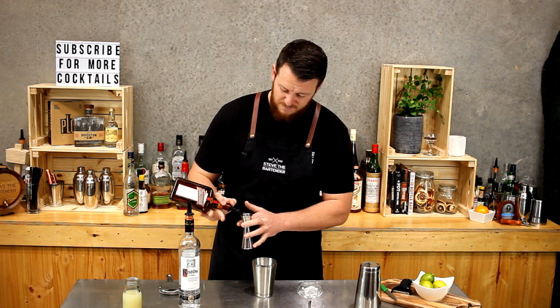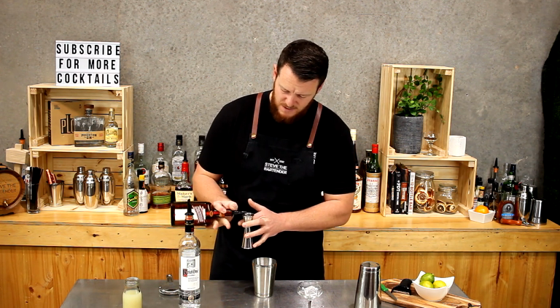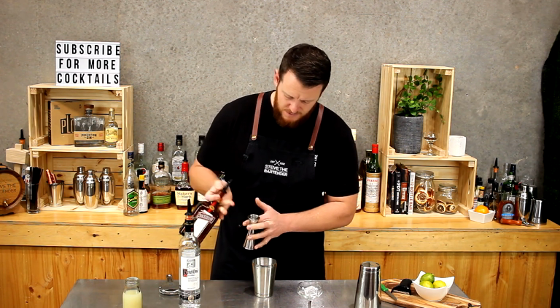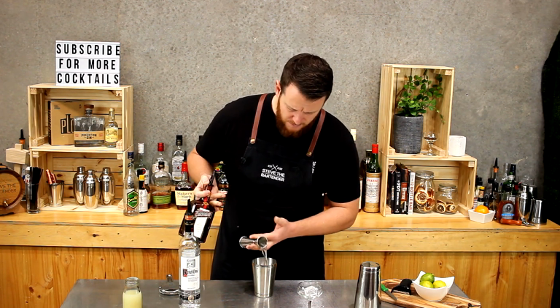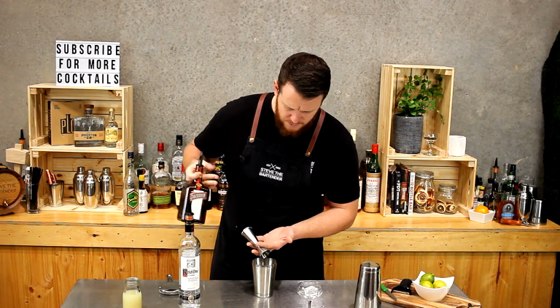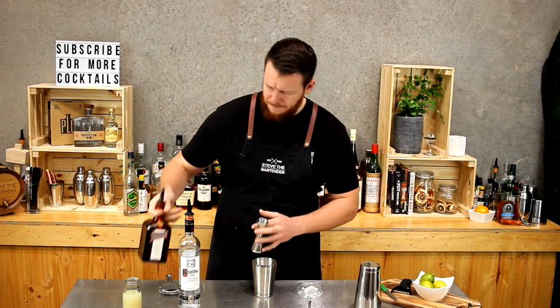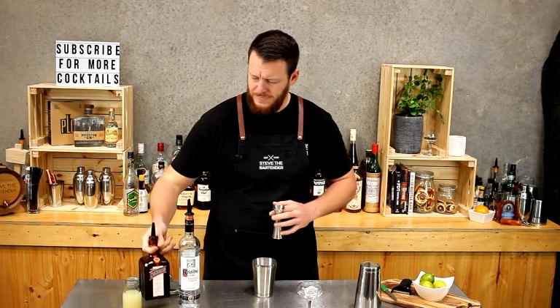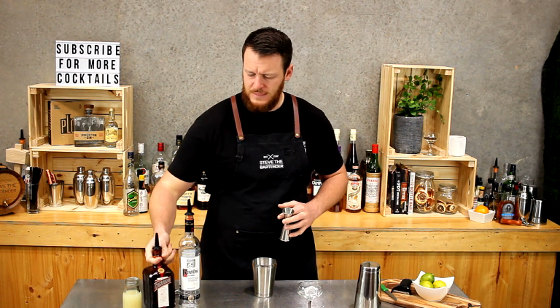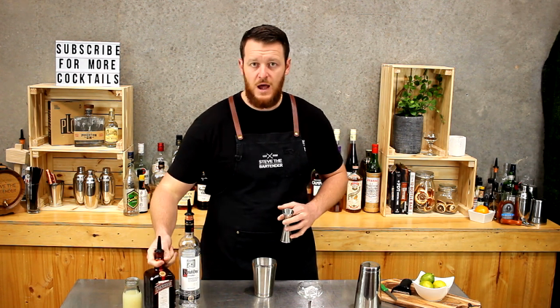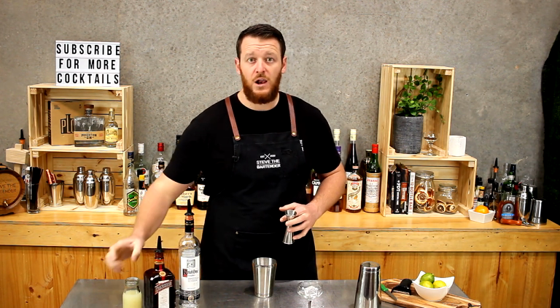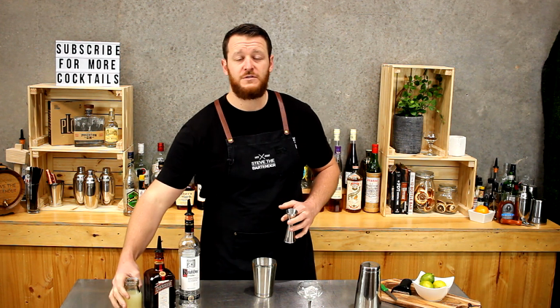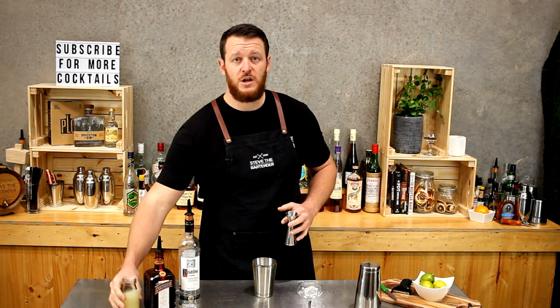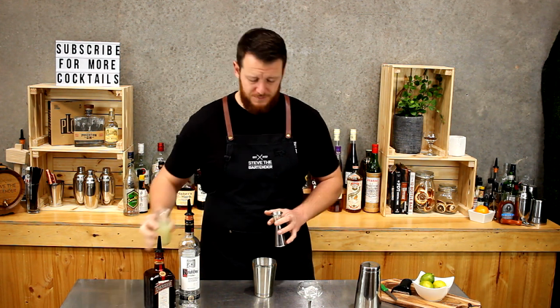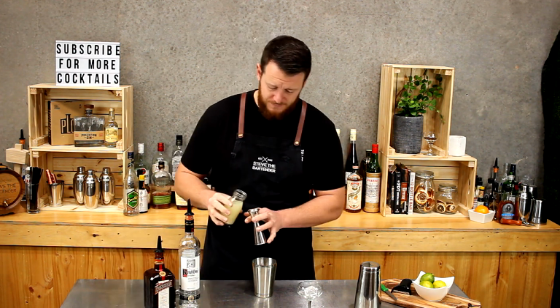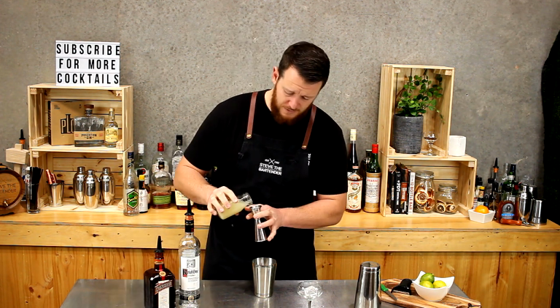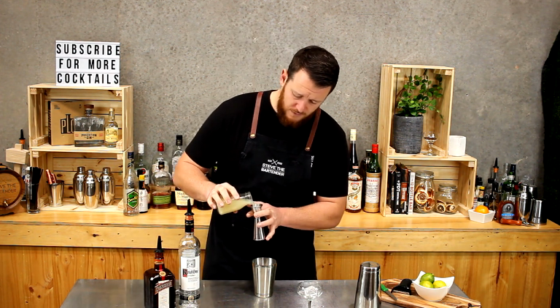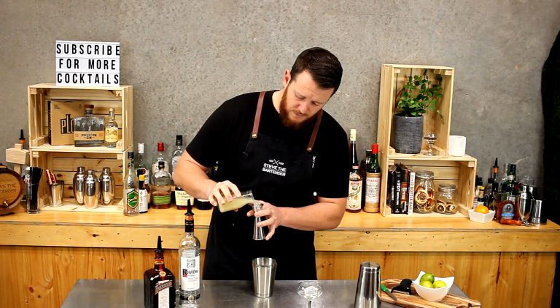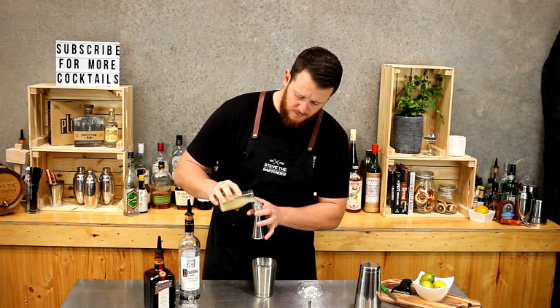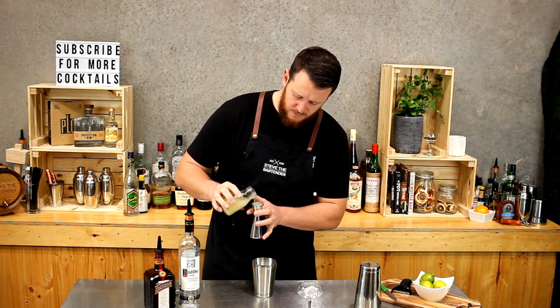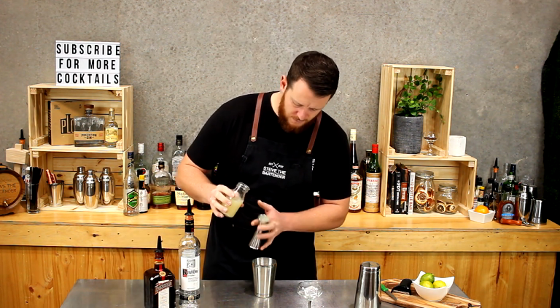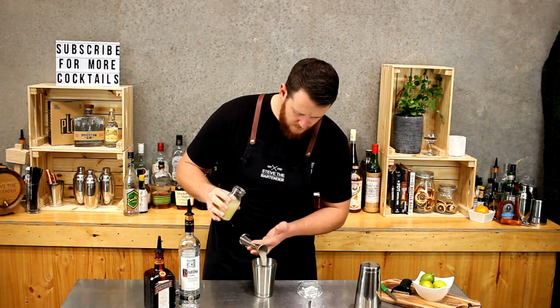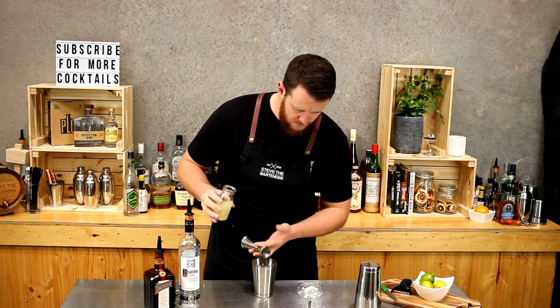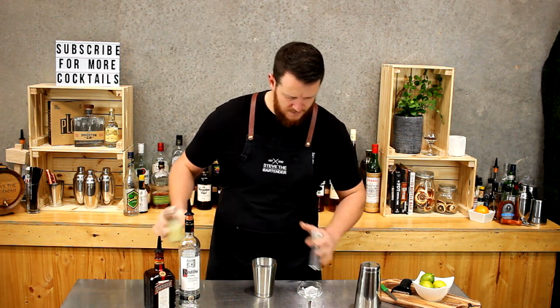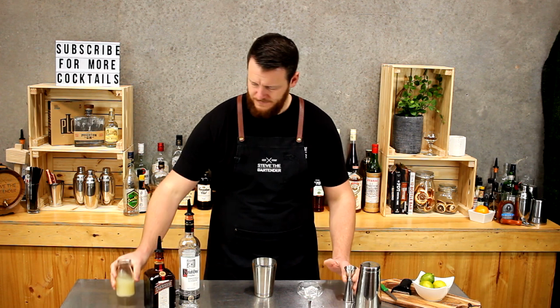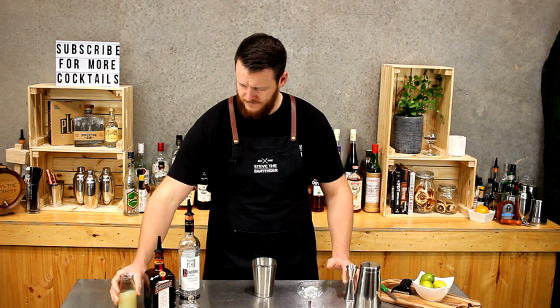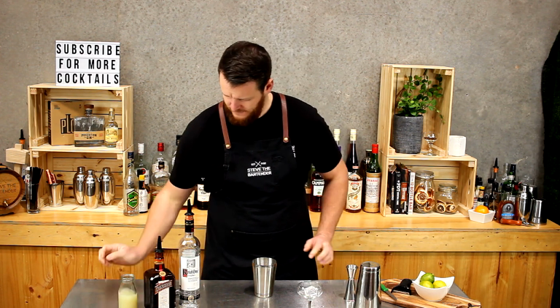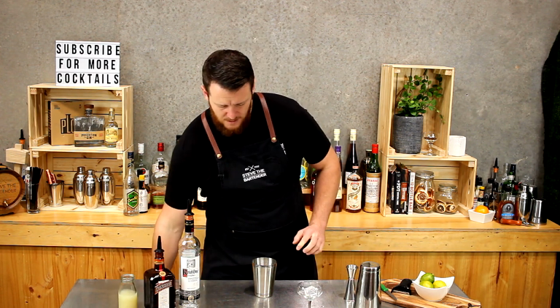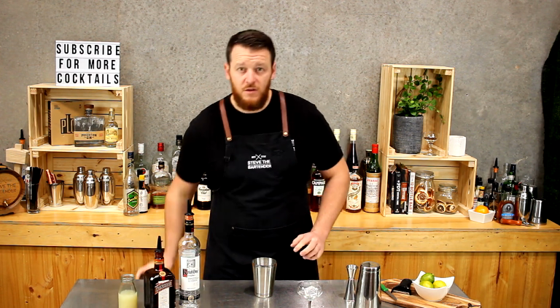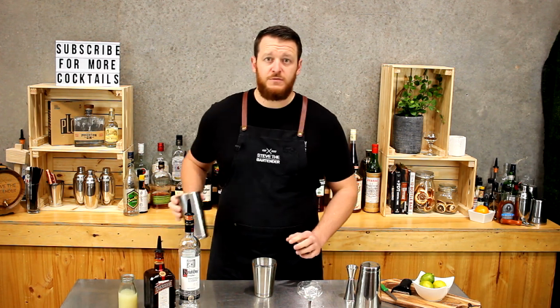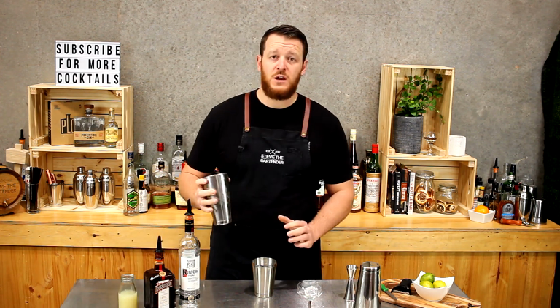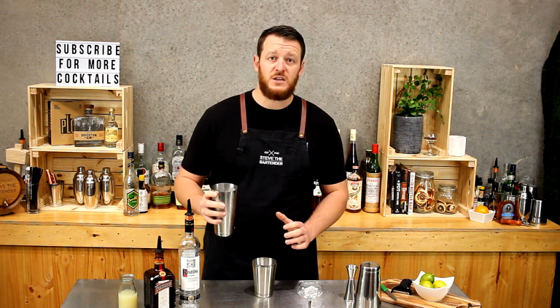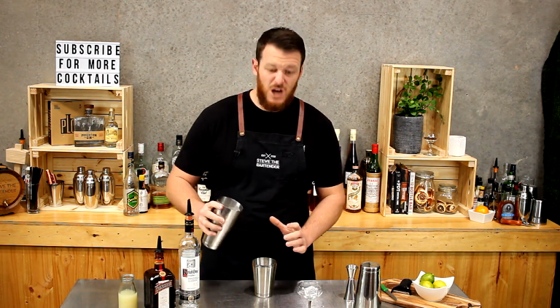So 30 mils single shot, and likewise for the fresh lime juice. Fill your shaker with ice and give it a good shake.